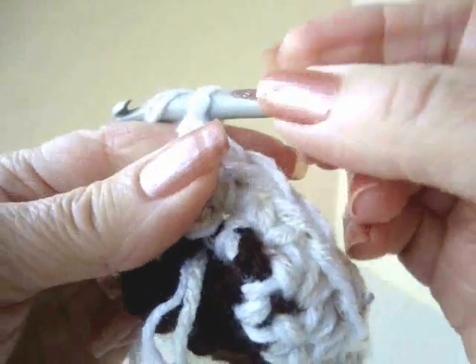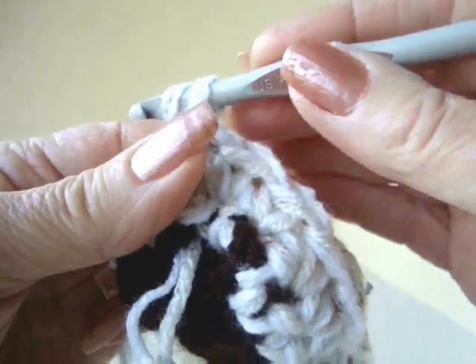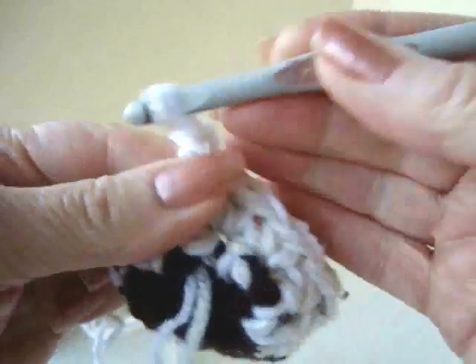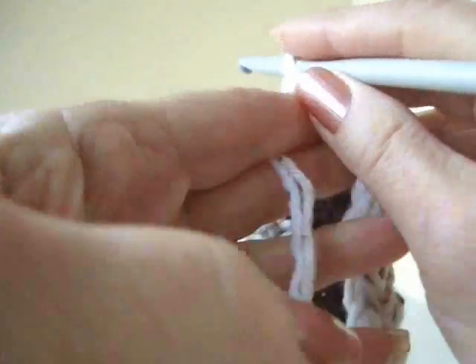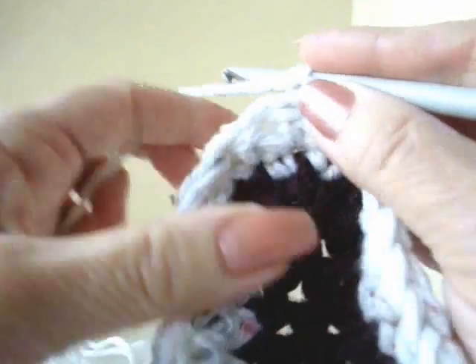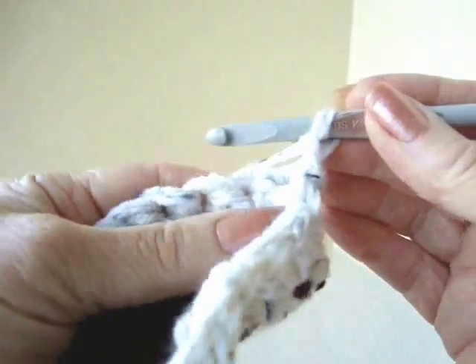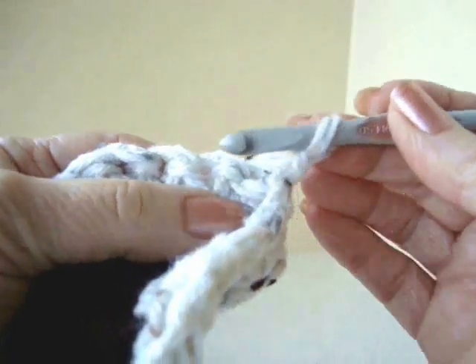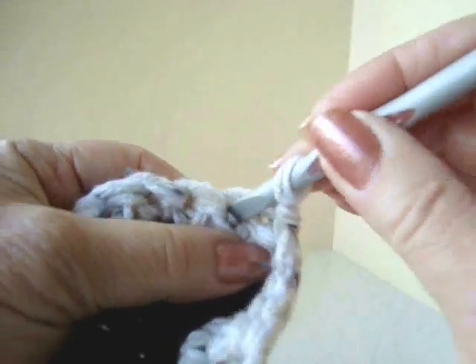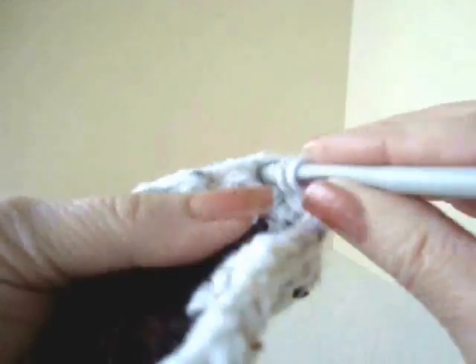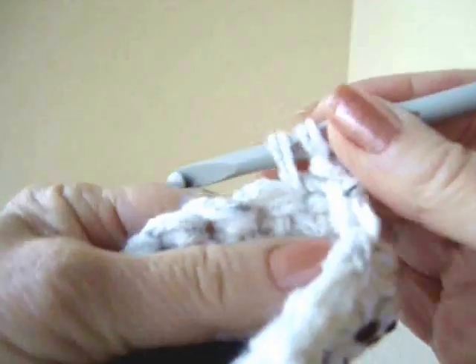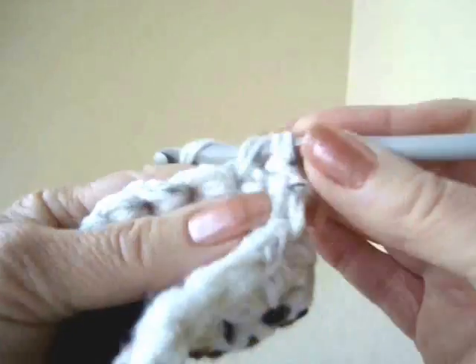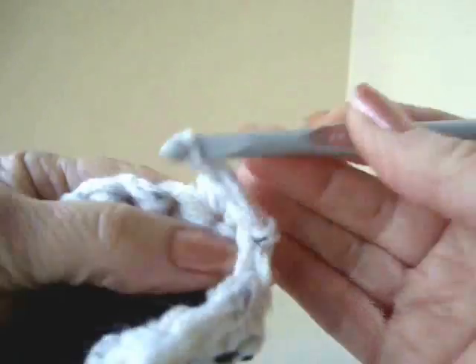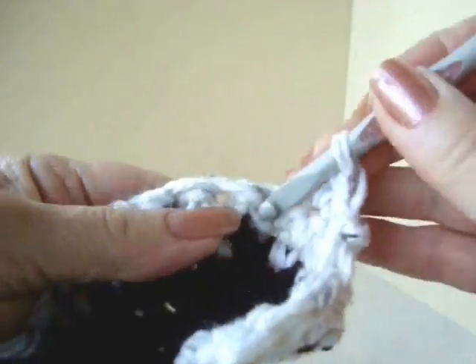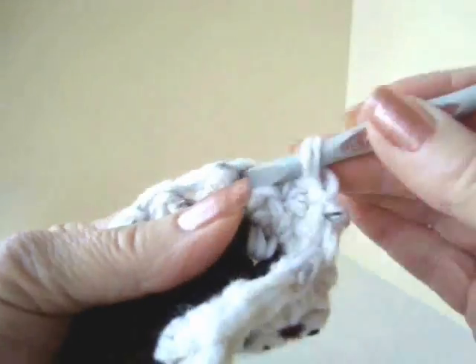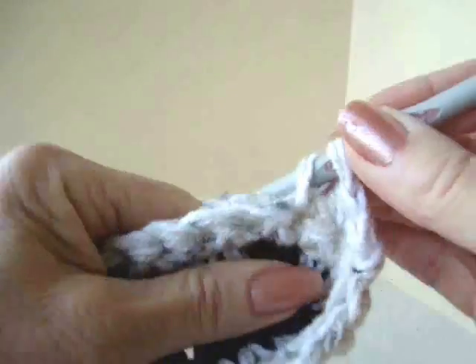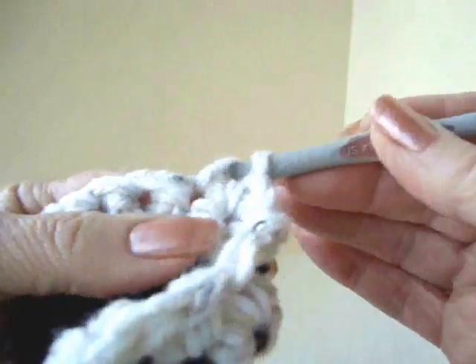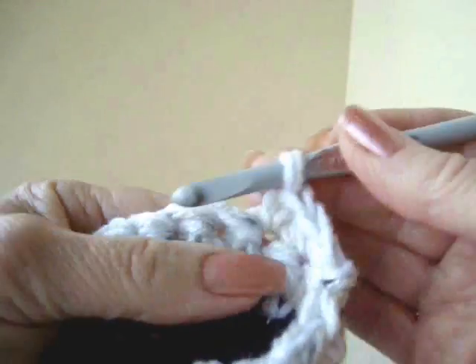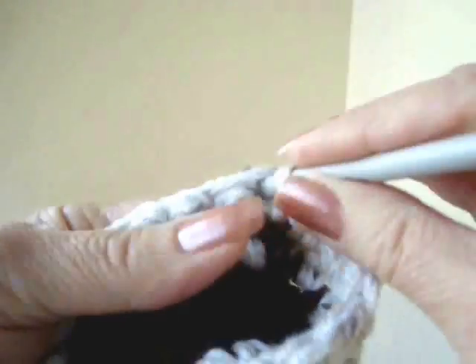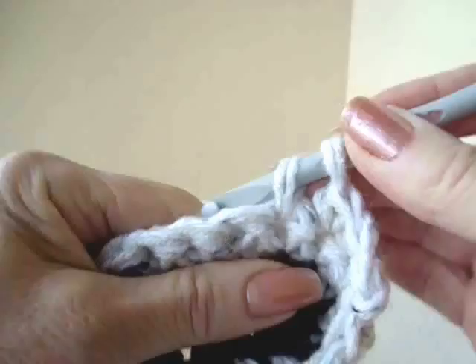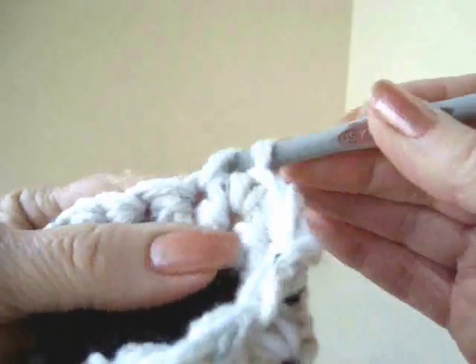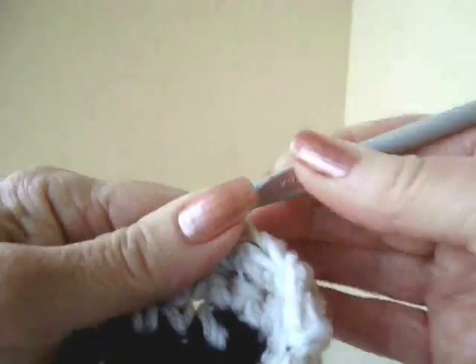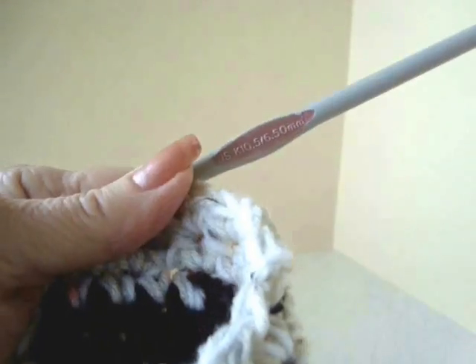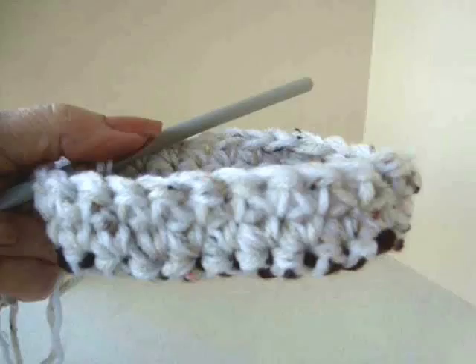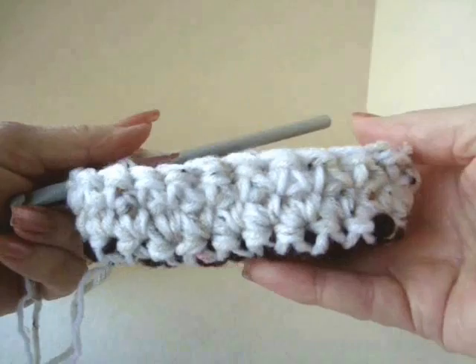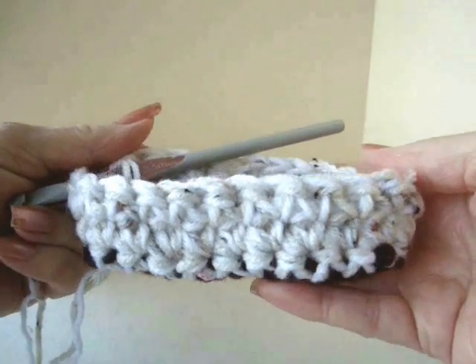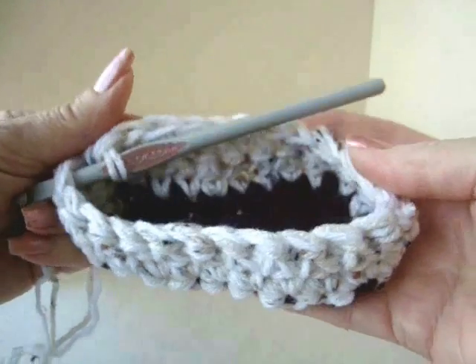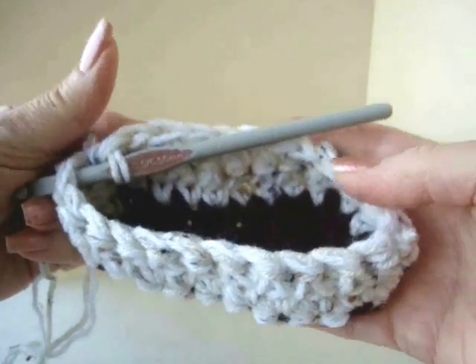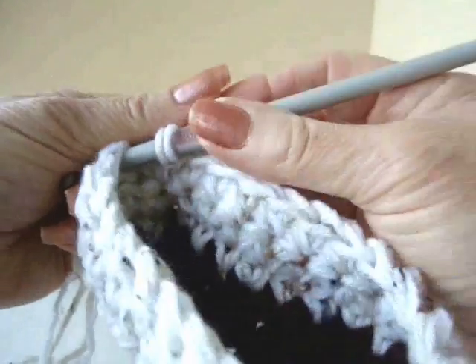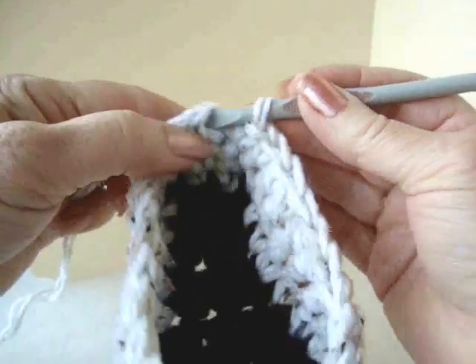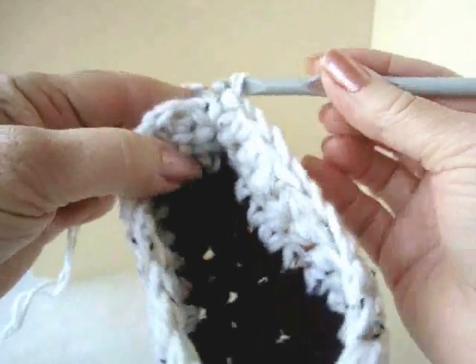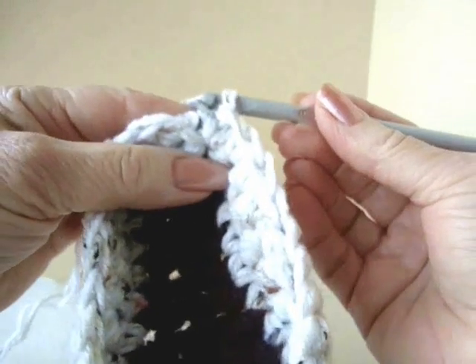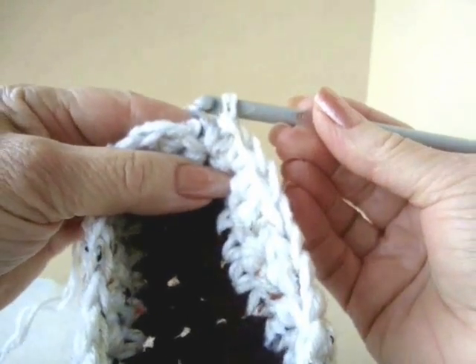I'm going to do another row. Chain 1 and turn. Single crochet in each stitch all the way around. I've done one more row and slip stitched to join.